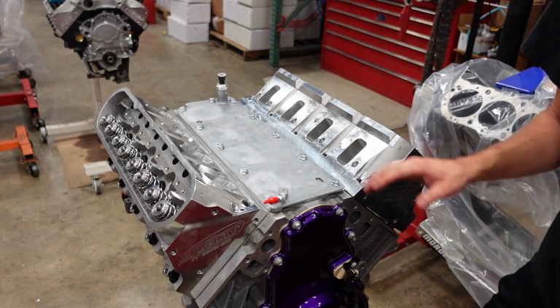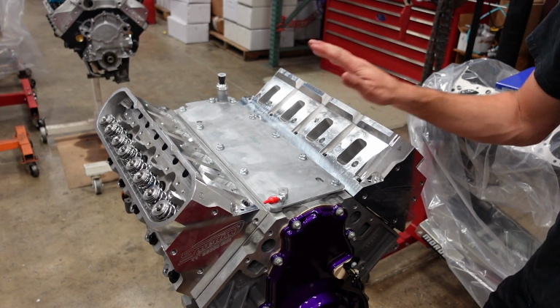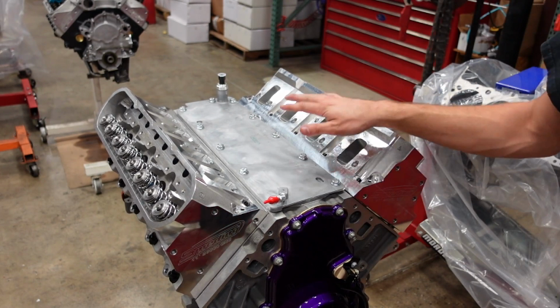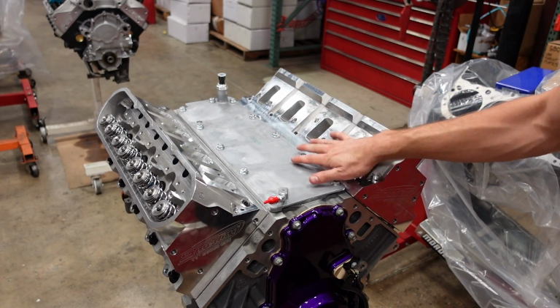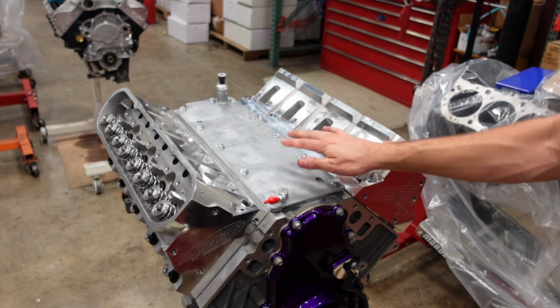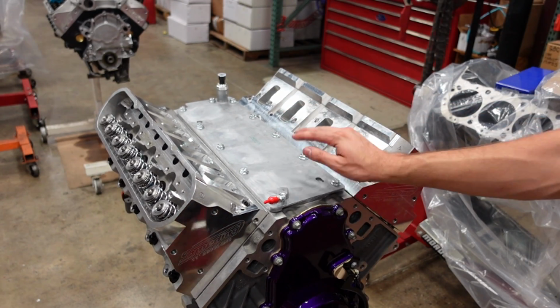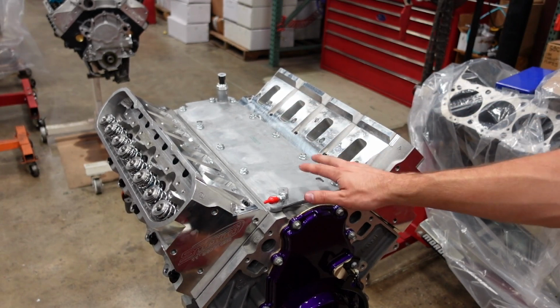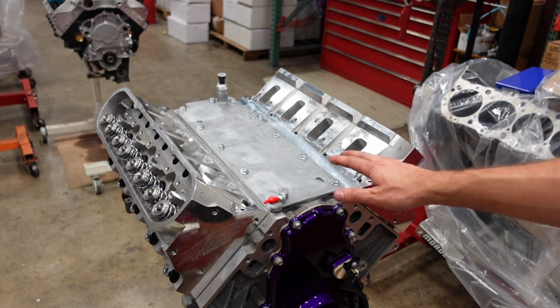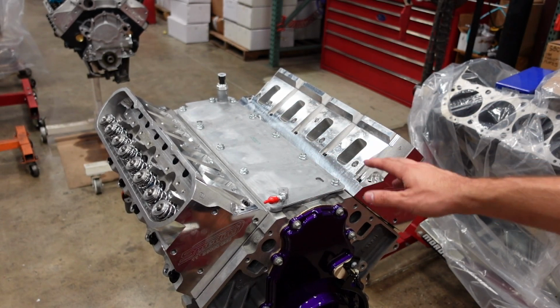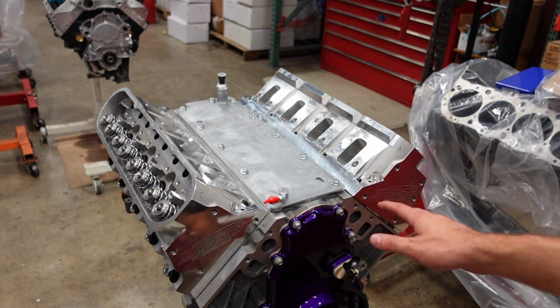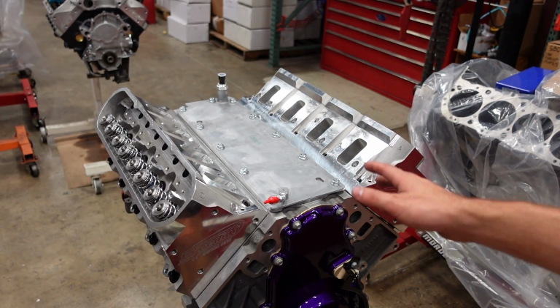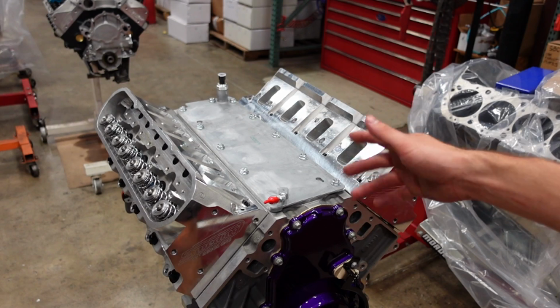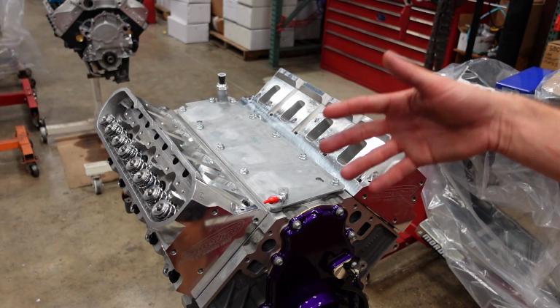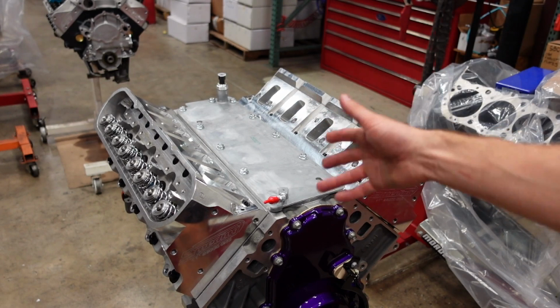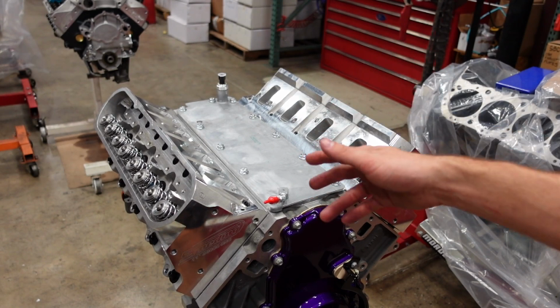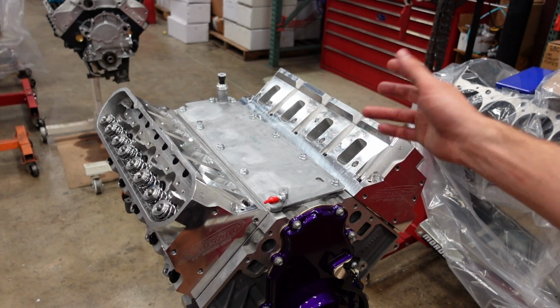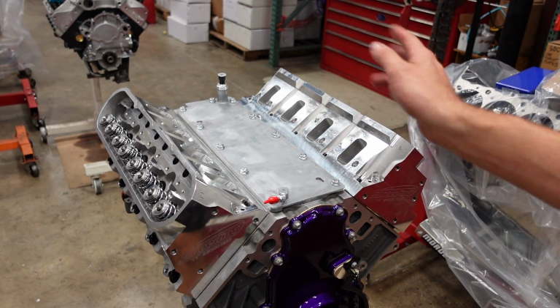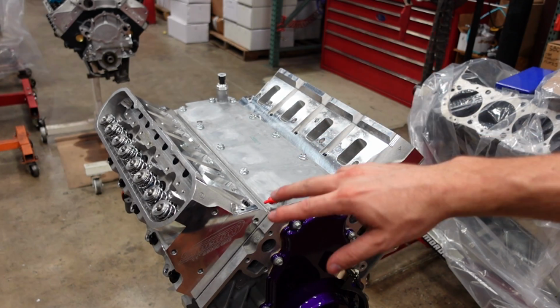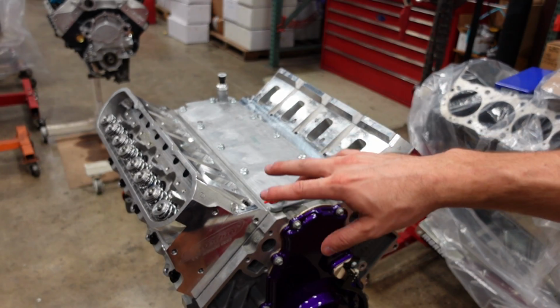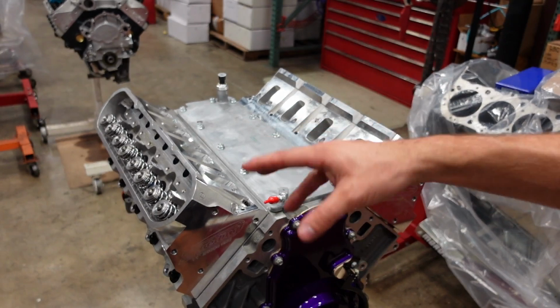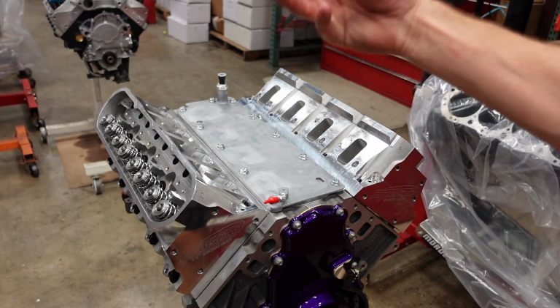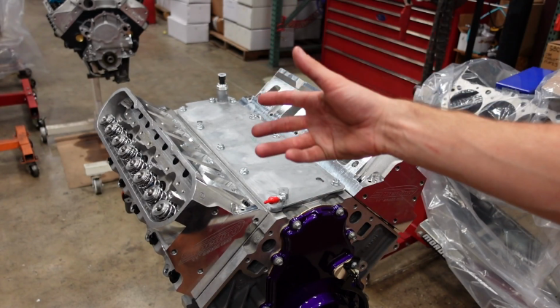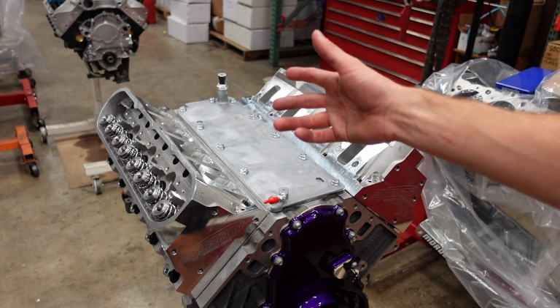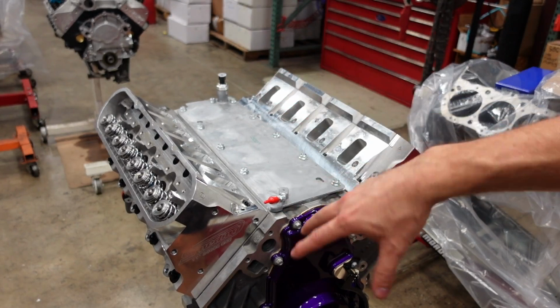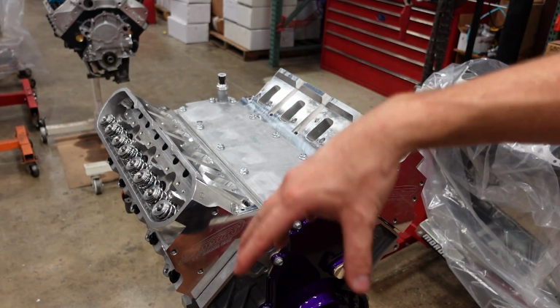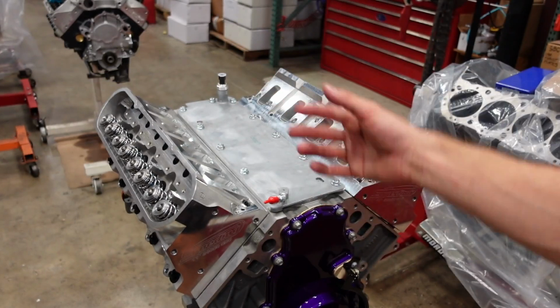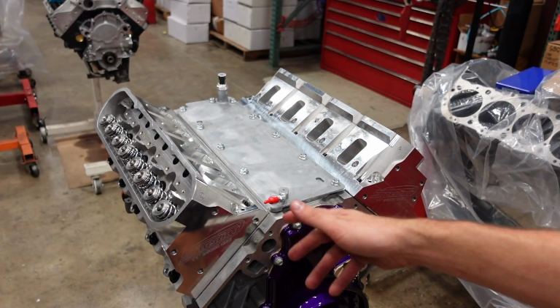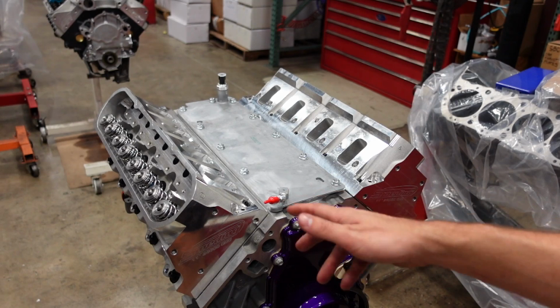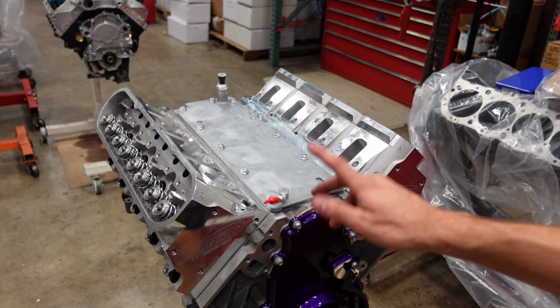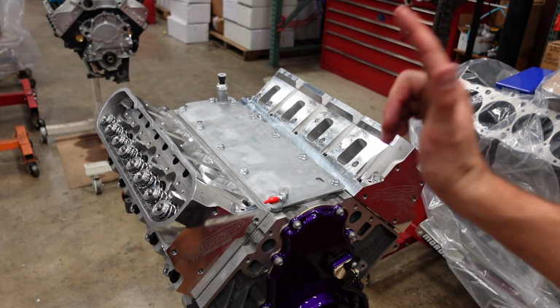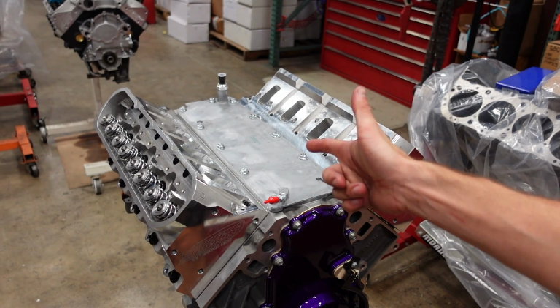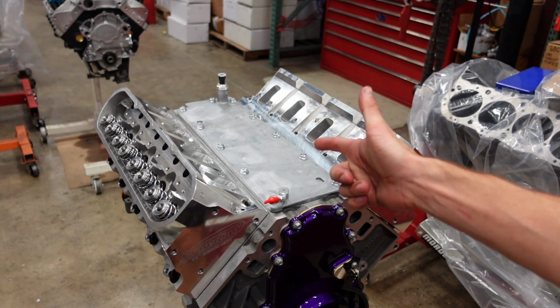Even though it seems insignificant, it's always good to just do things the right way, take a couple steps back, correct the issue, and now we can move forward knowing it's 100%.